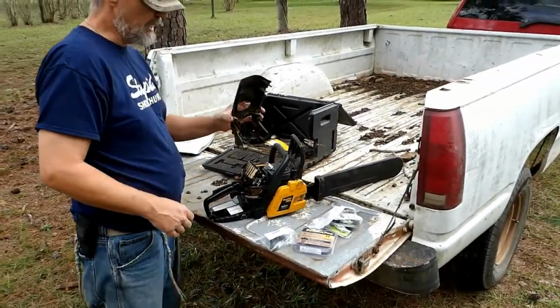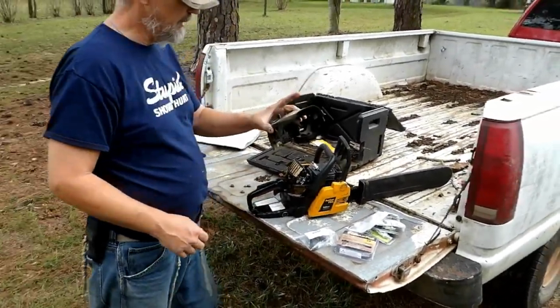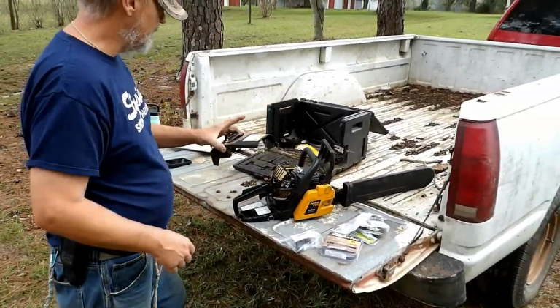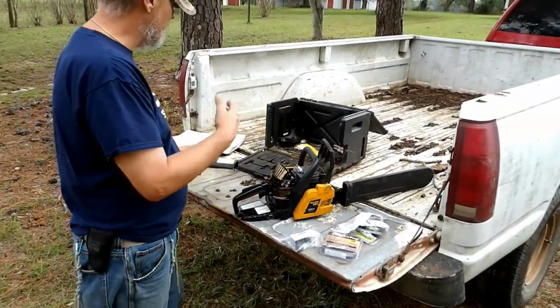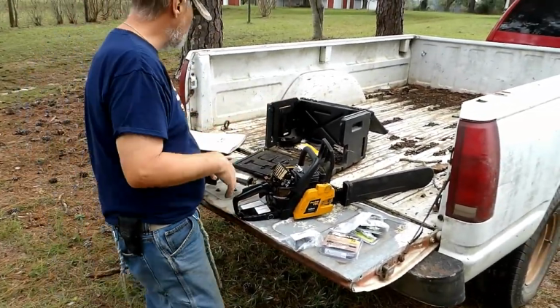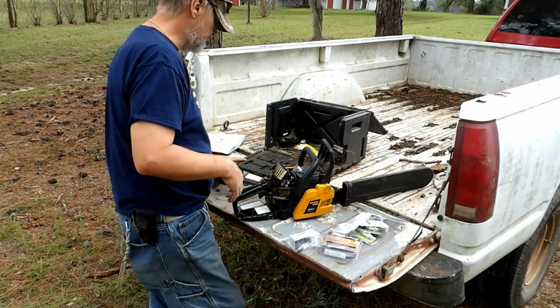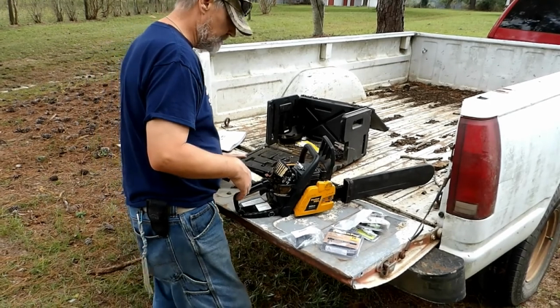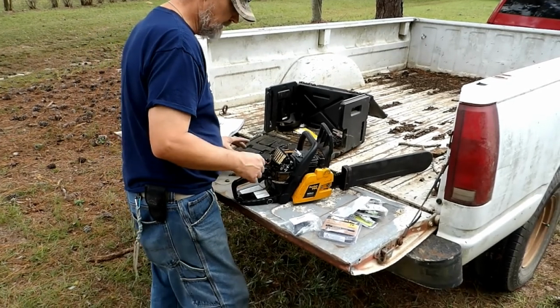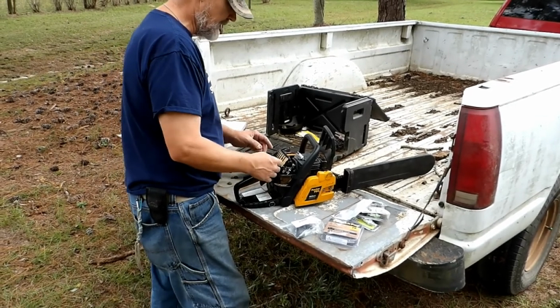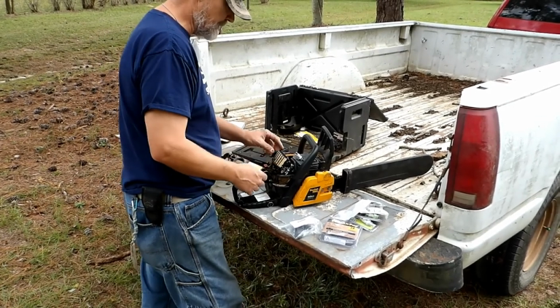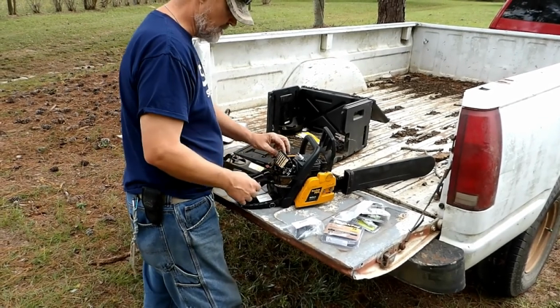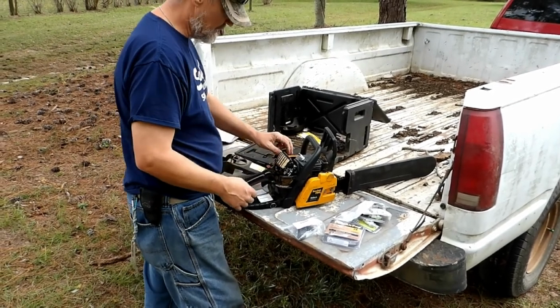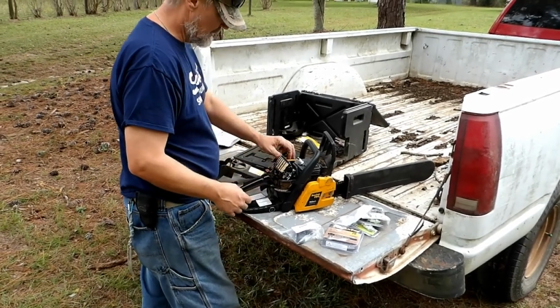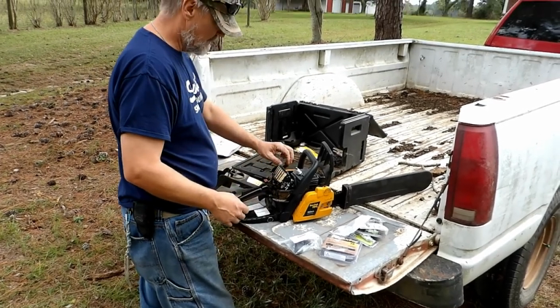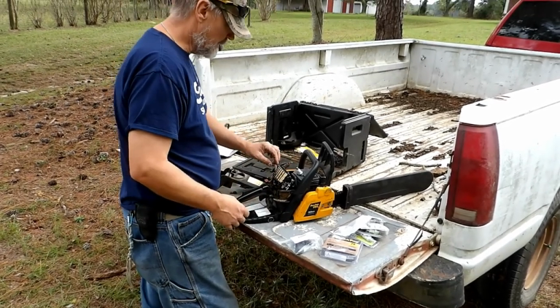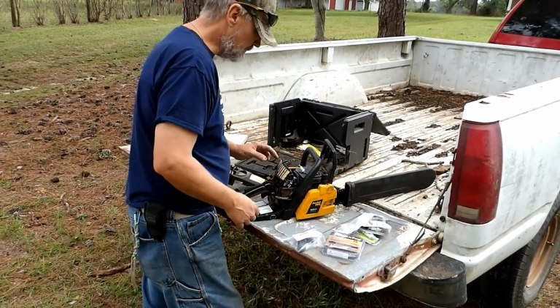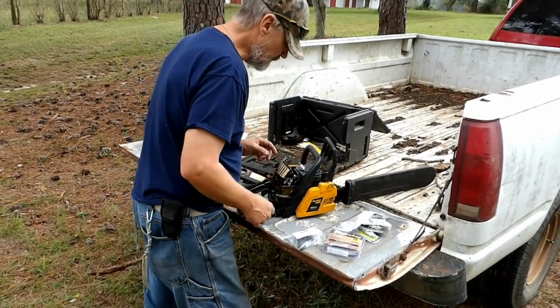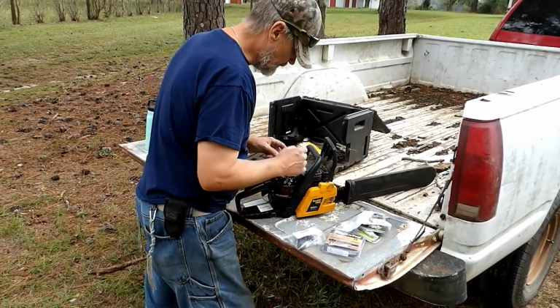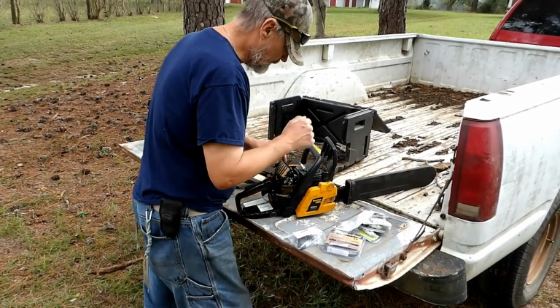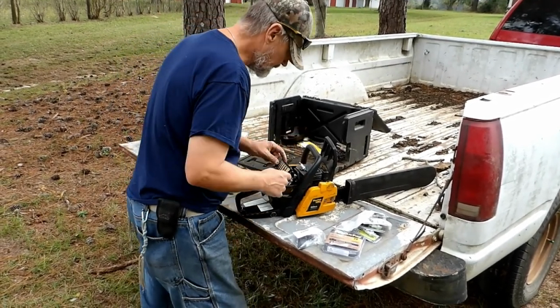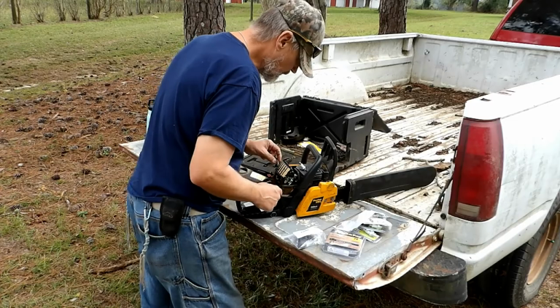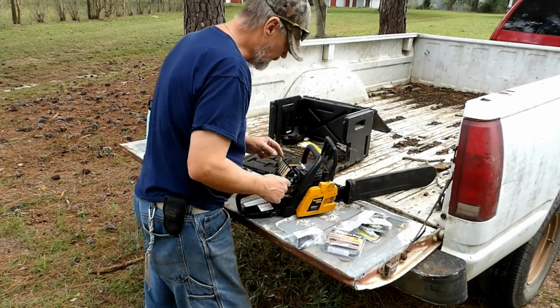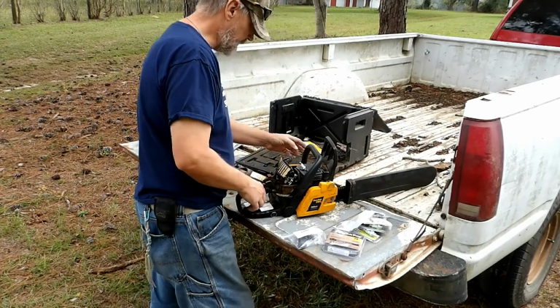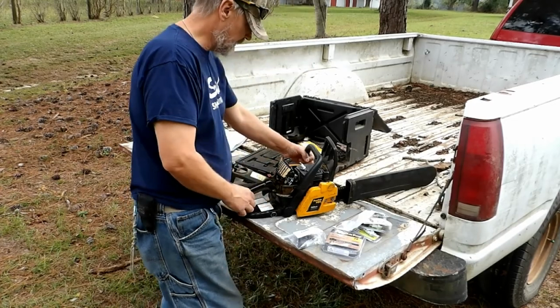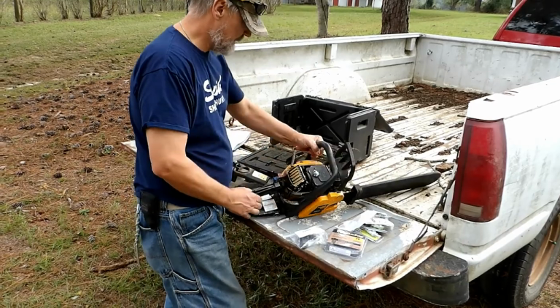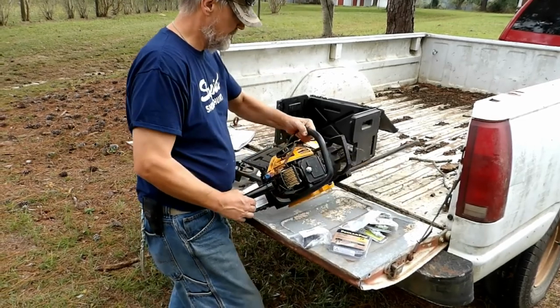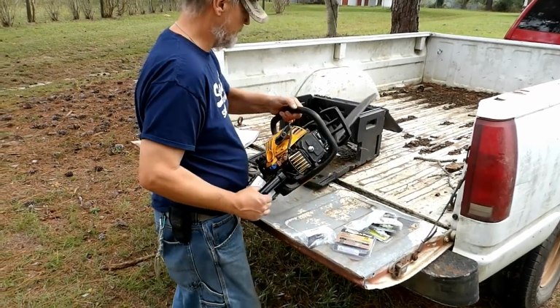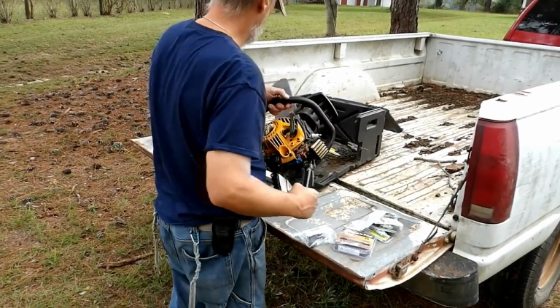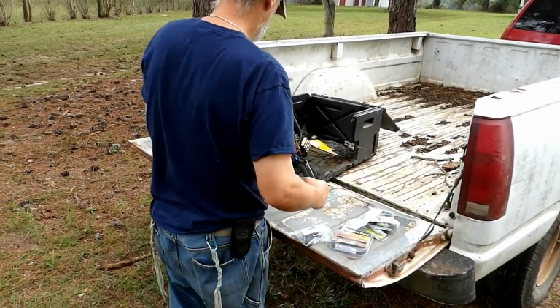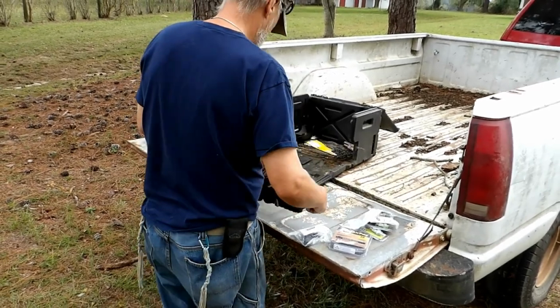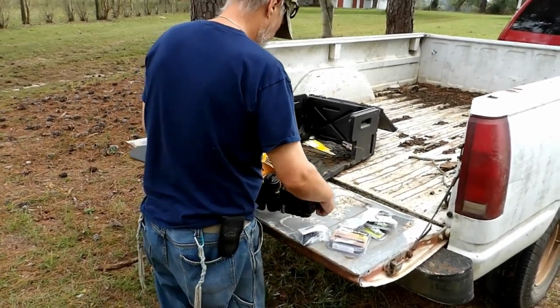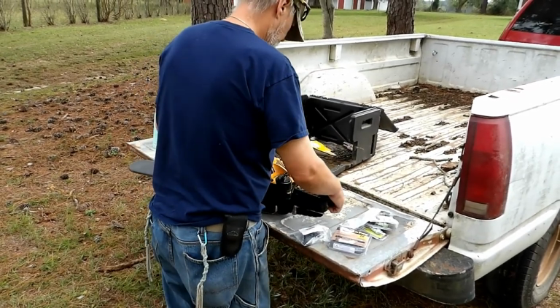We're gonna get started. As you can see I already left it apart from the last time I was working on this, but we gotta put the coil back on here, so I need to take this part from here.